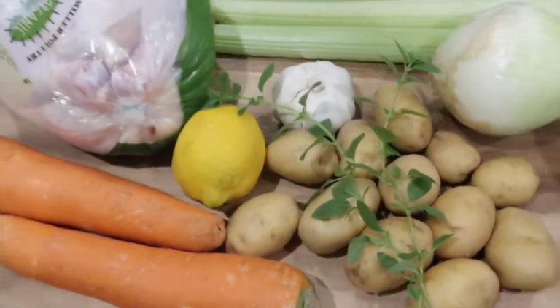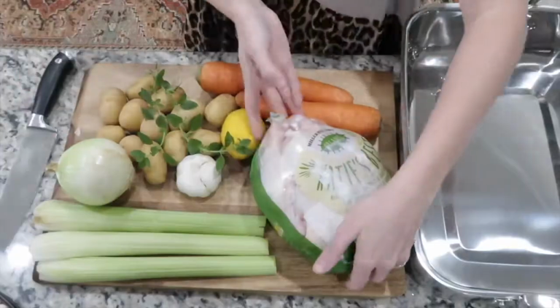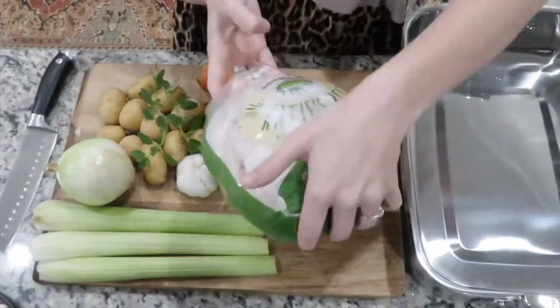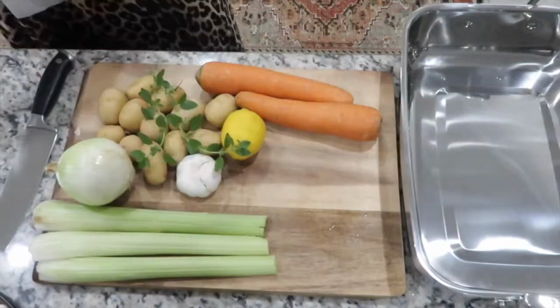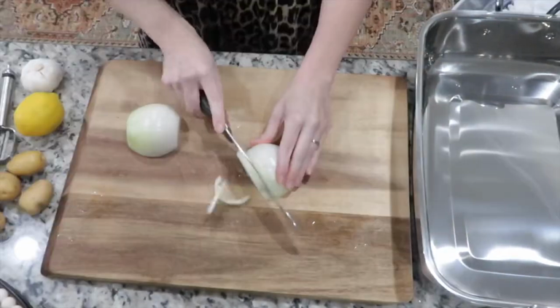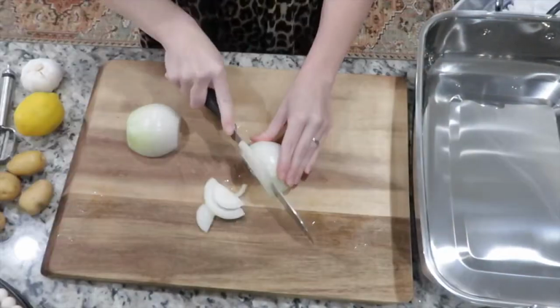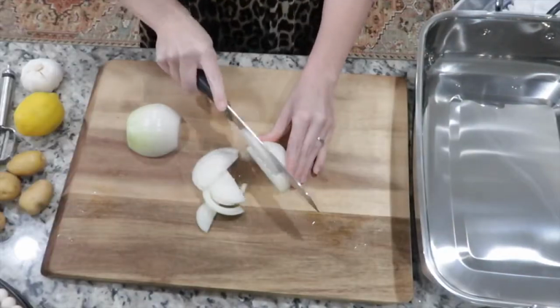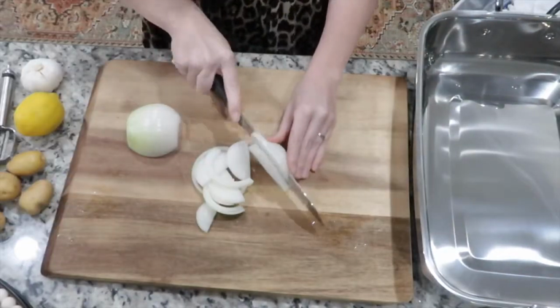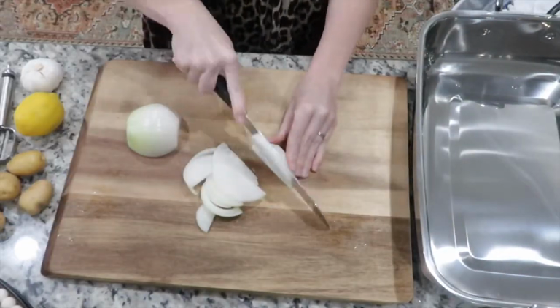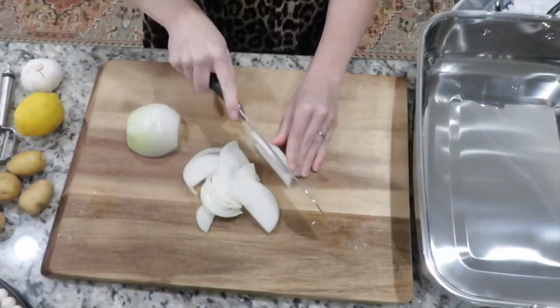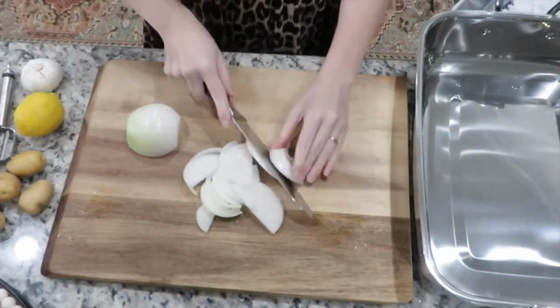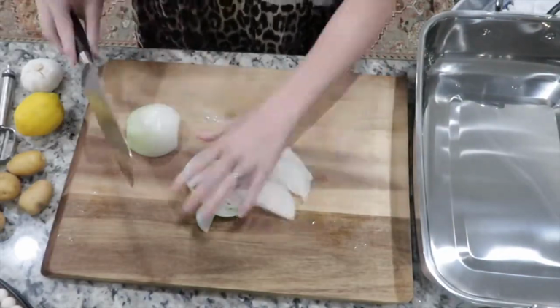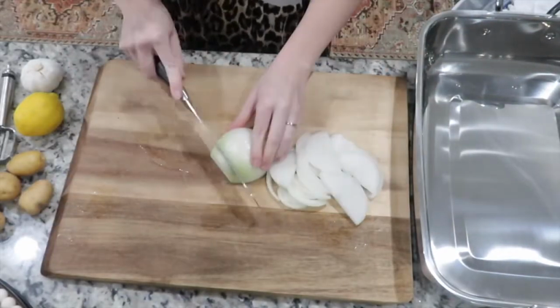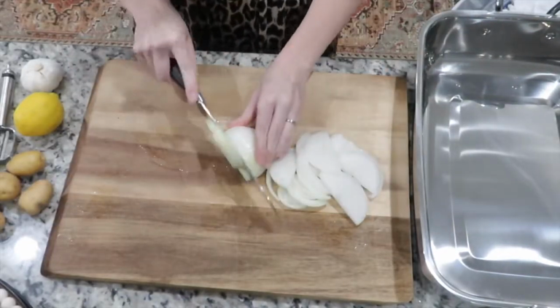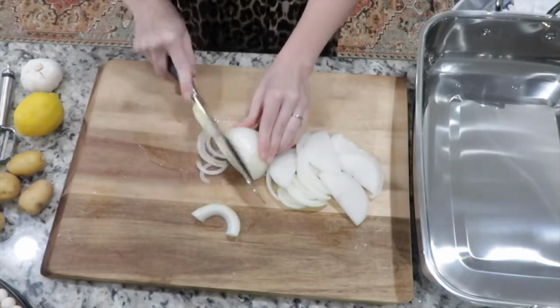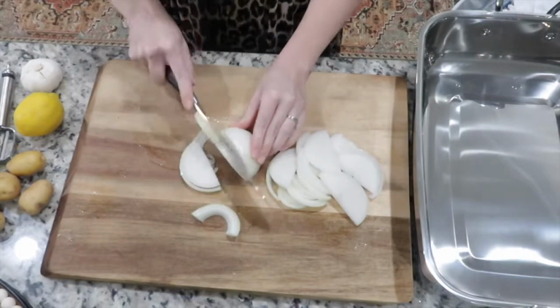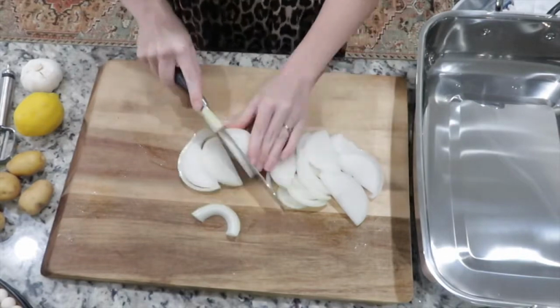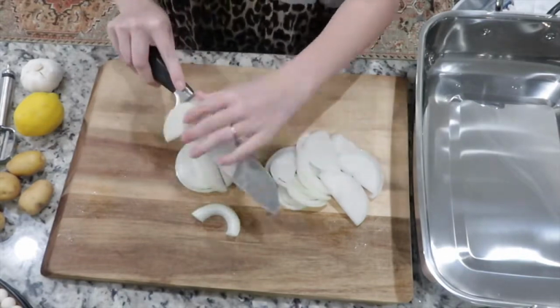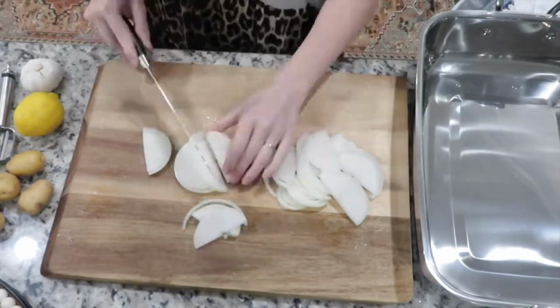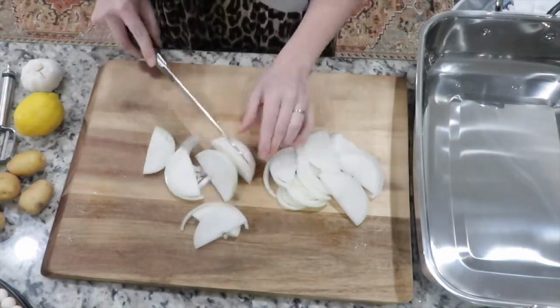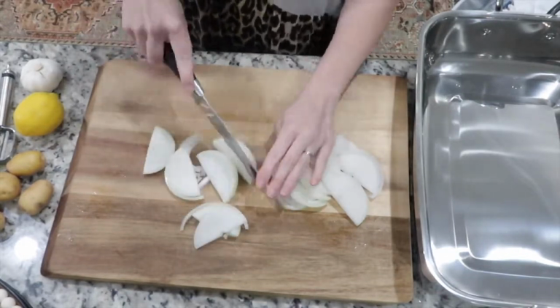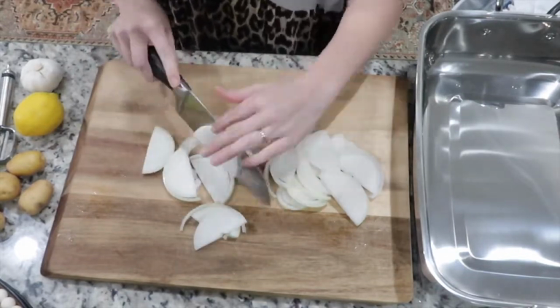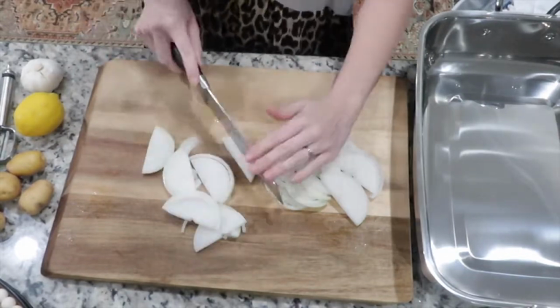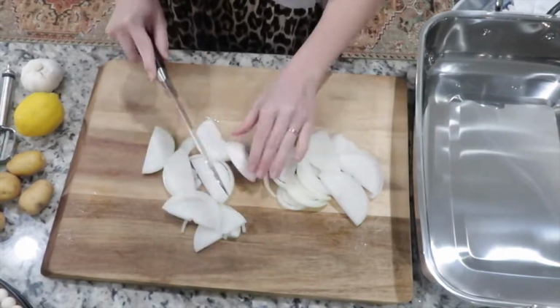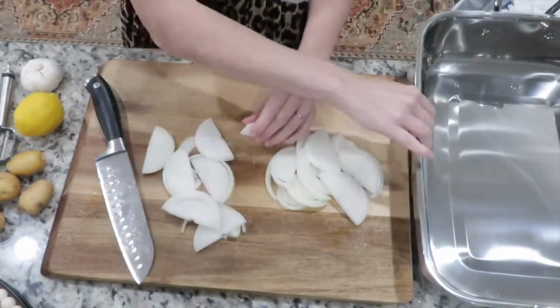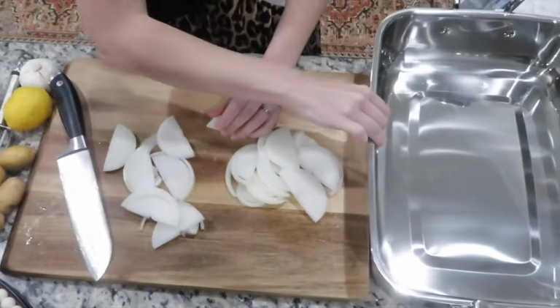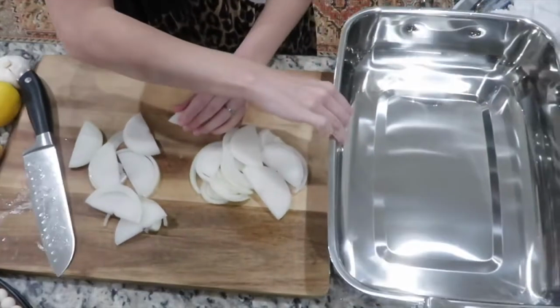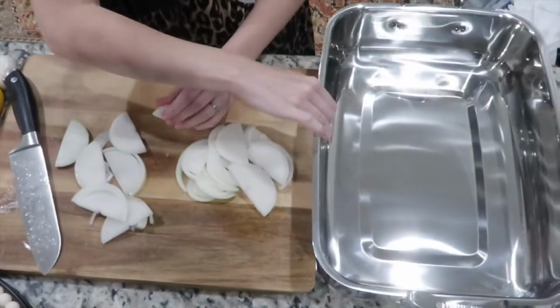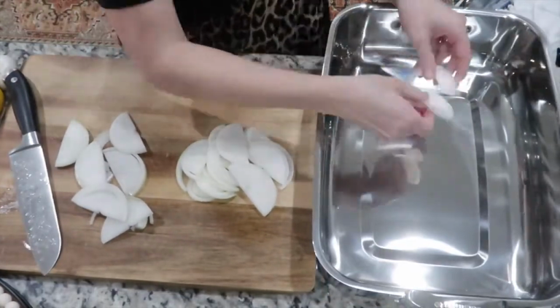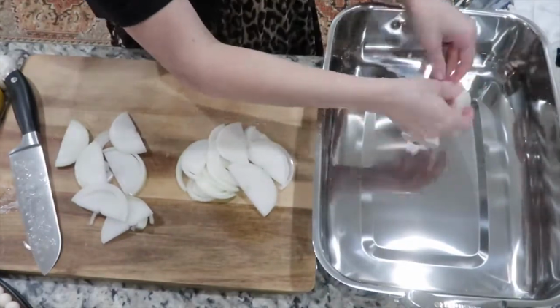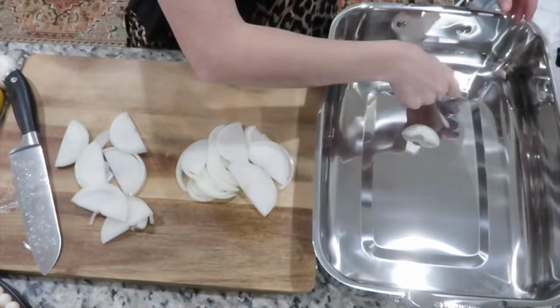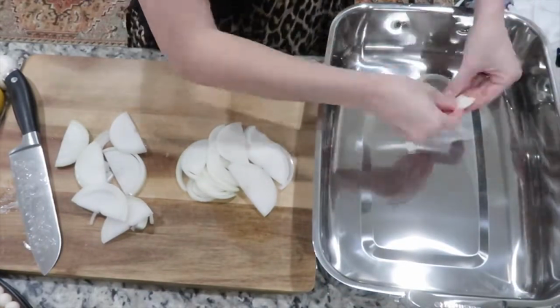Go ahead and start chopping up all of those vegetables. What I'm going to do is make a bed for the chicken to lay on with the onions, the garlic, and the lemon. Then I'm going to put the carrots and potatoes all around the edges of the pan.